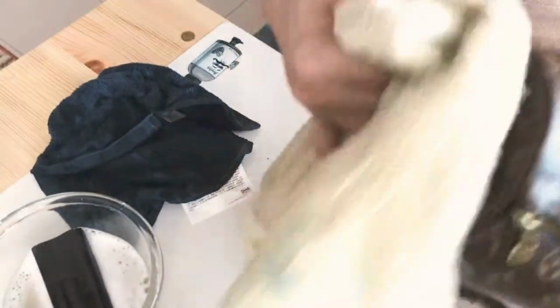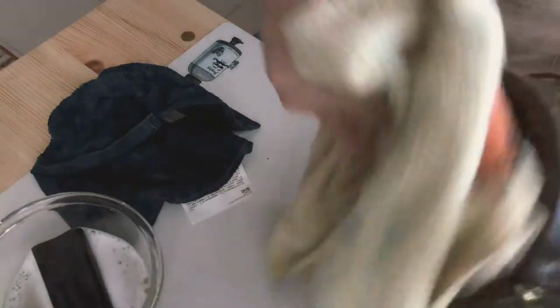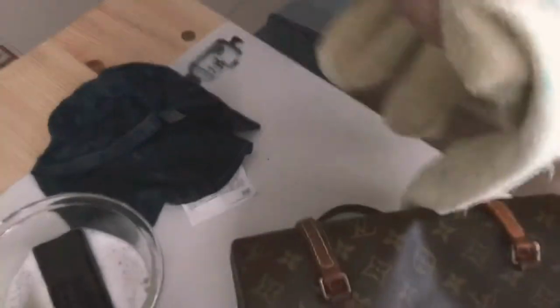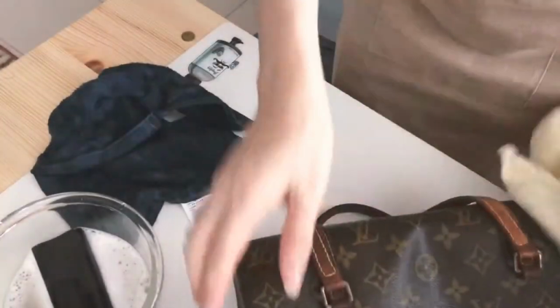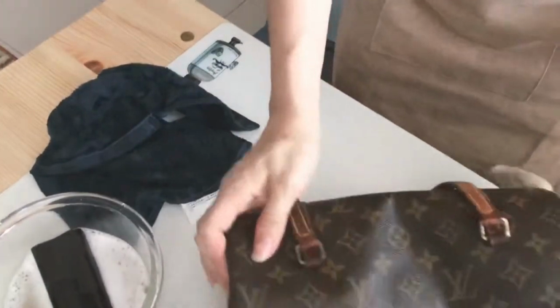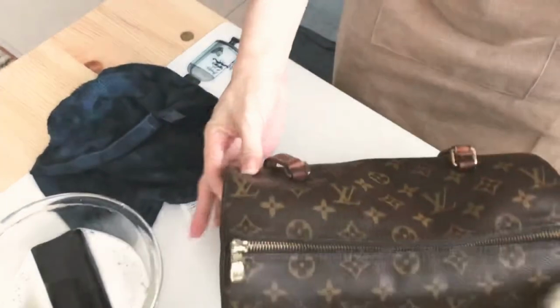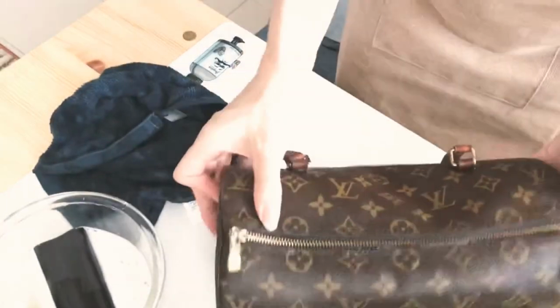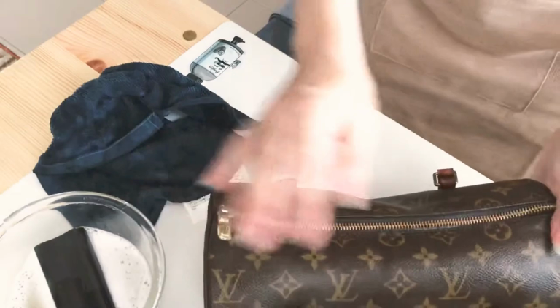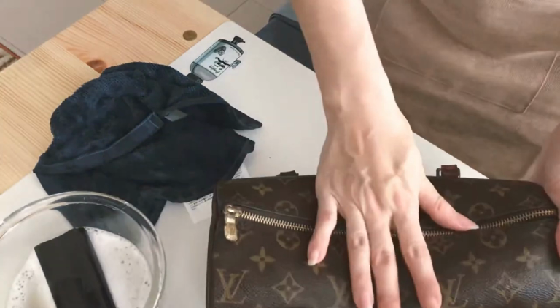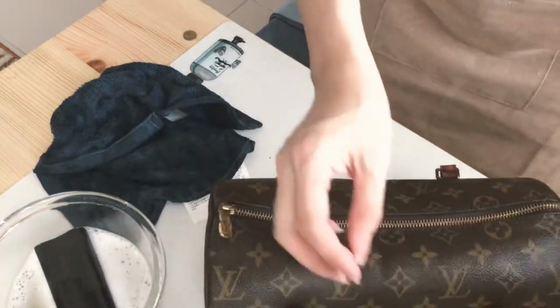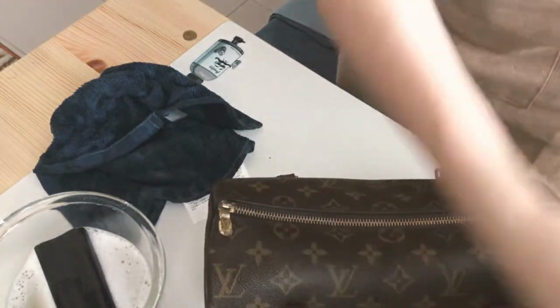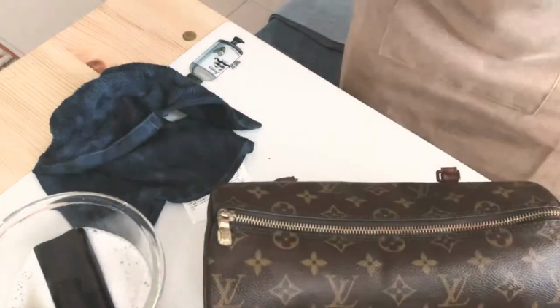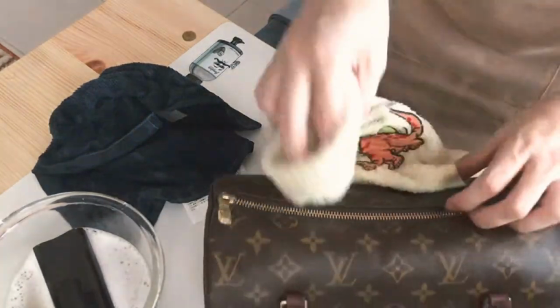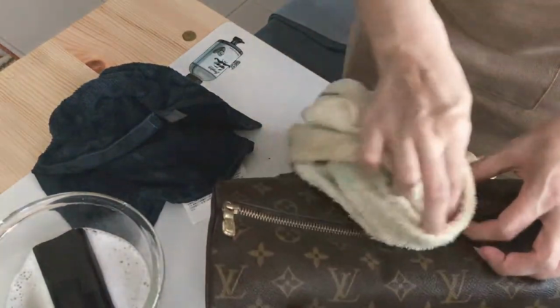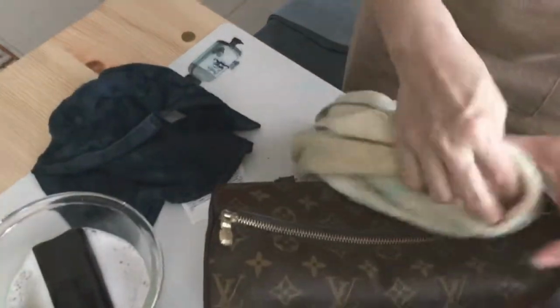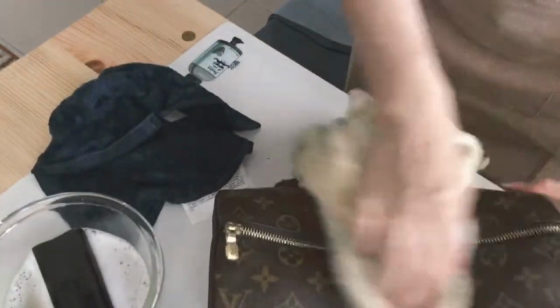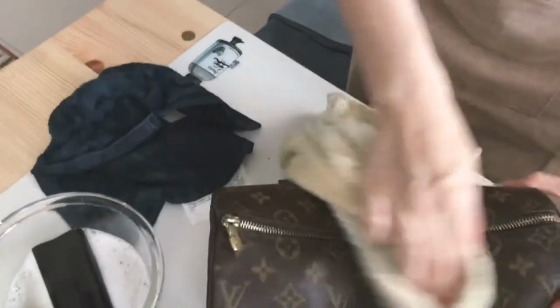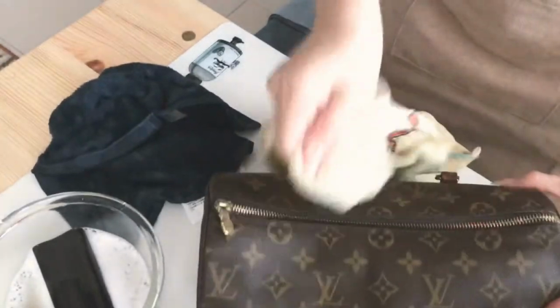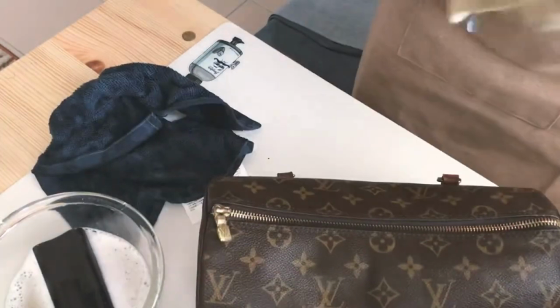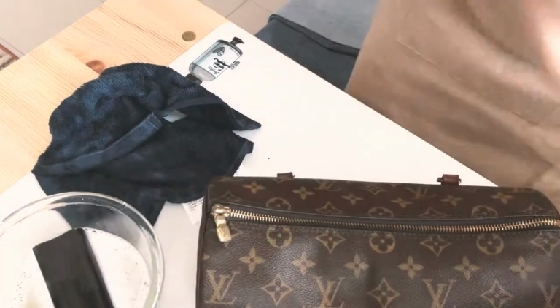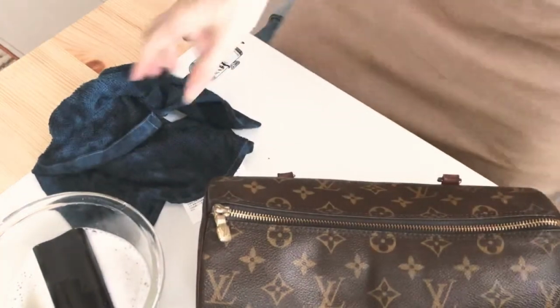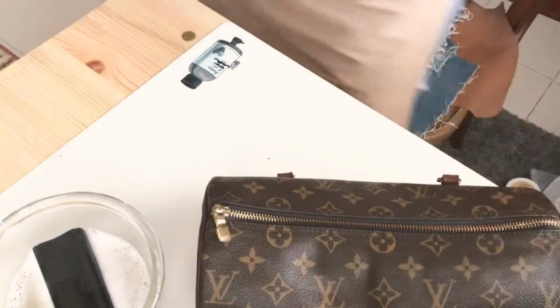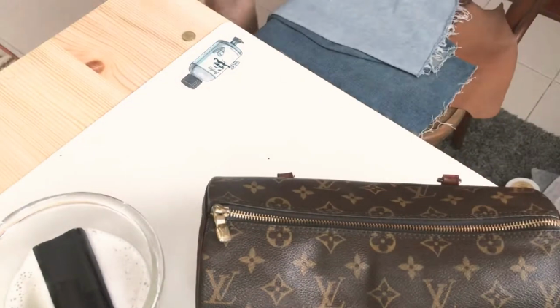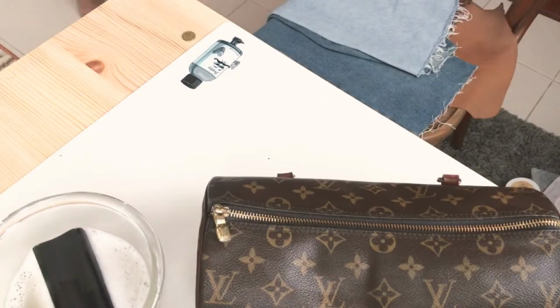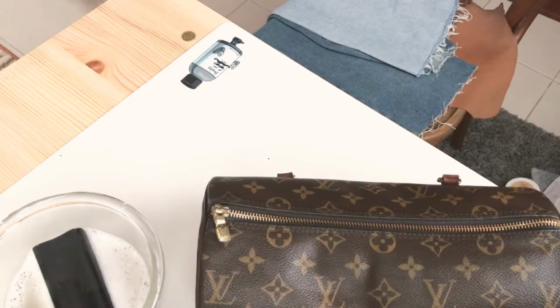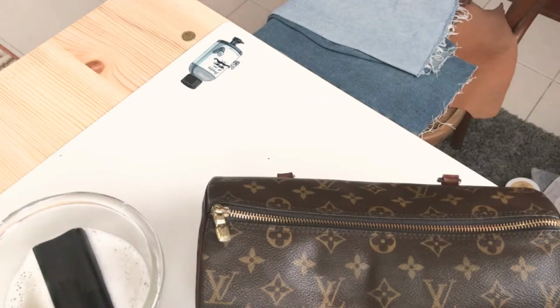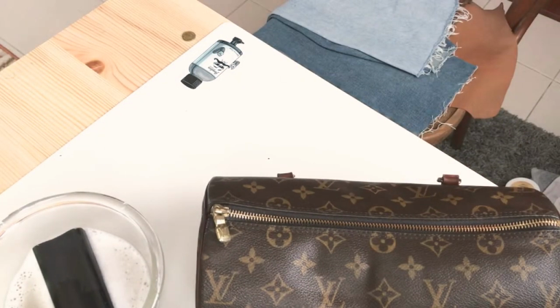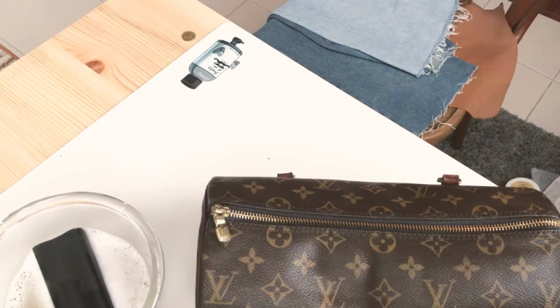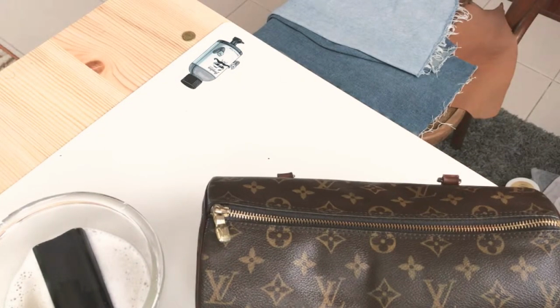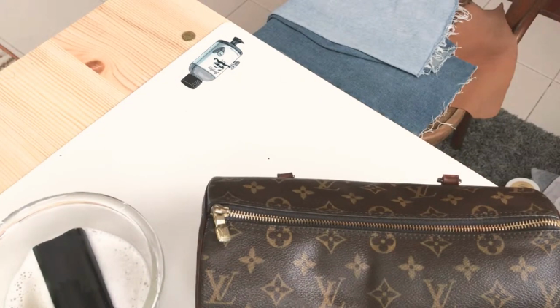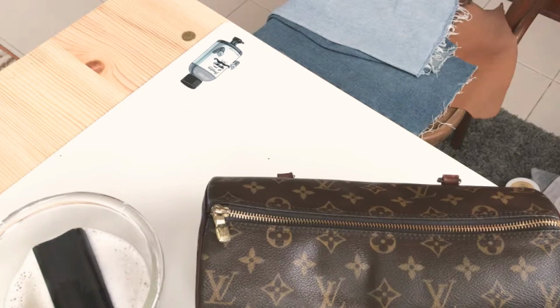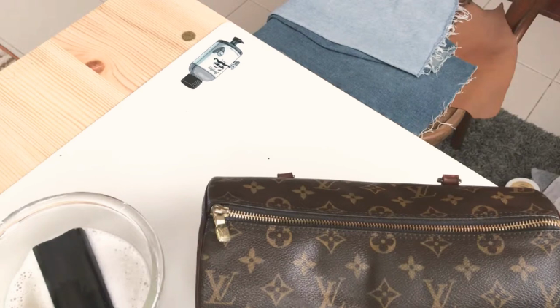Hope you don't mind sitting through another huge haul — this time from Sephora Australia. This is another cumulative haul. The first lot of products I bought about six months ago in Melbourne, so you might have seen a couple of them sneak into videos already. The others I bought a few weeks ago in Sydney.